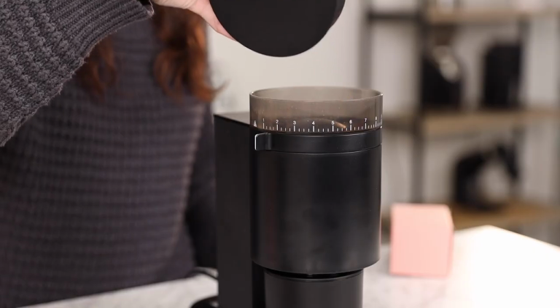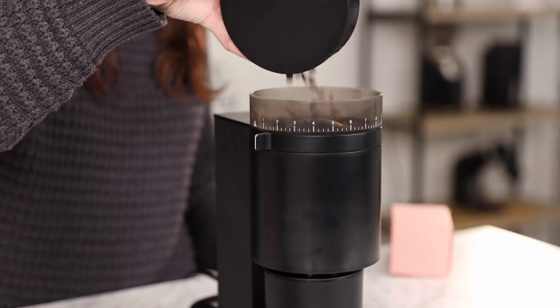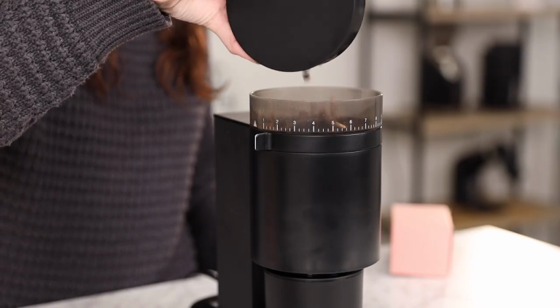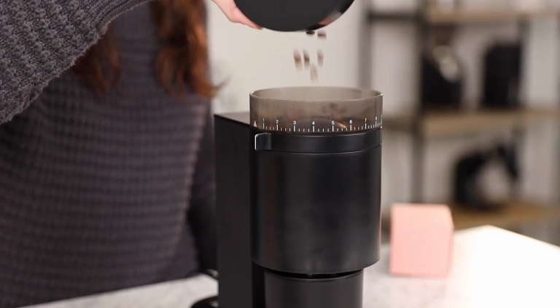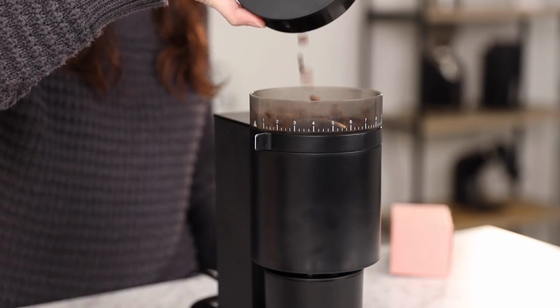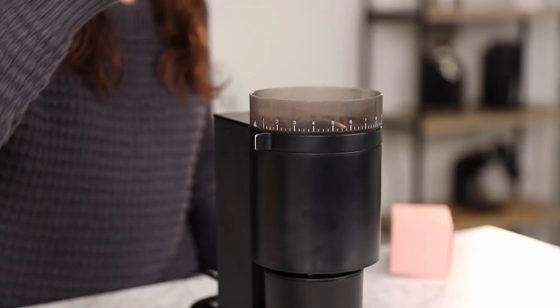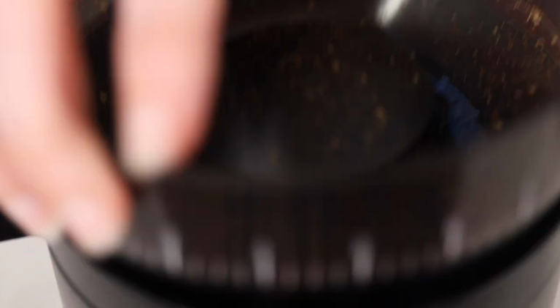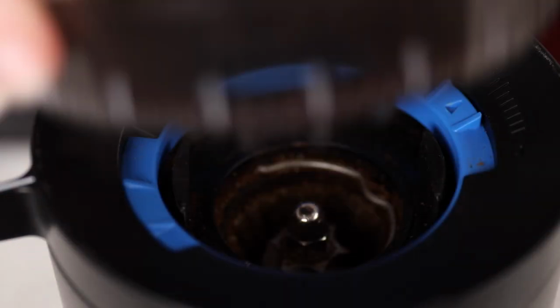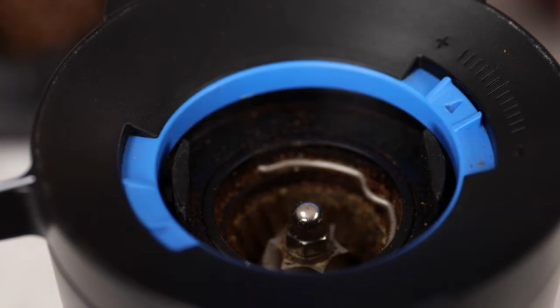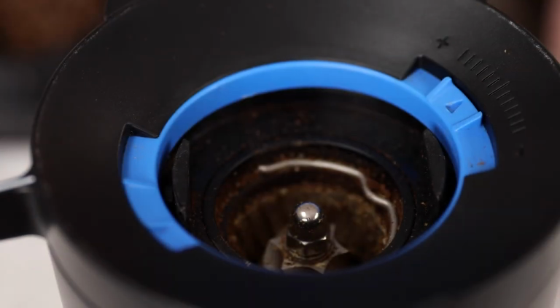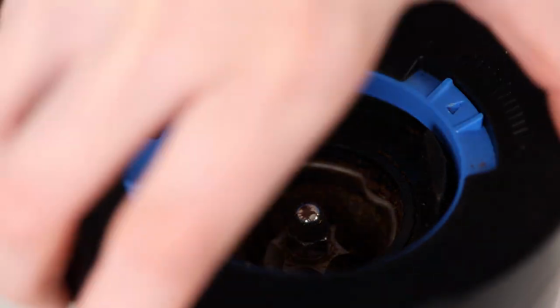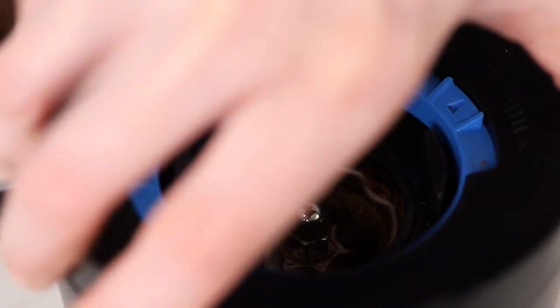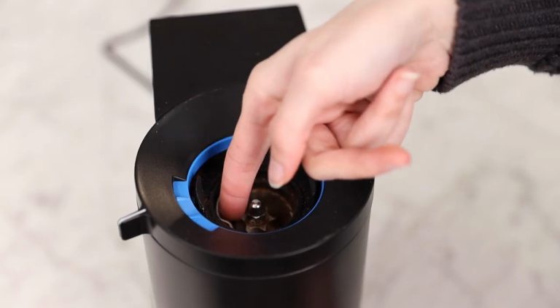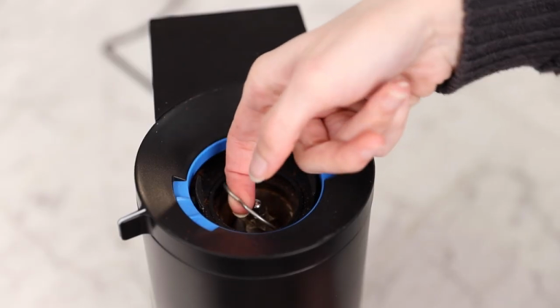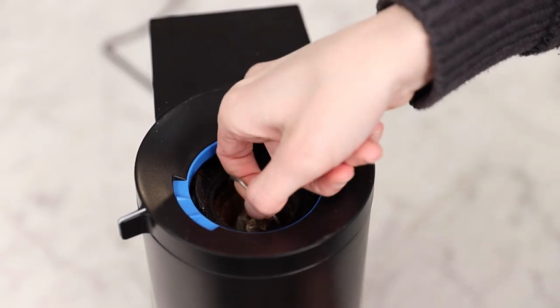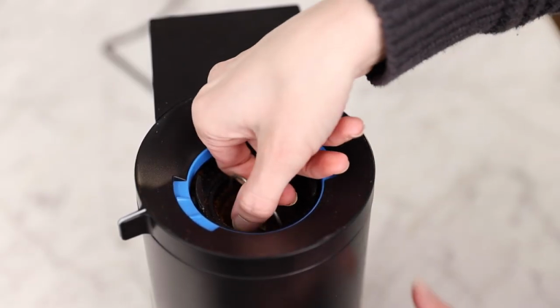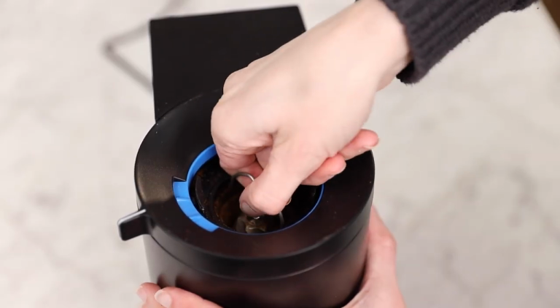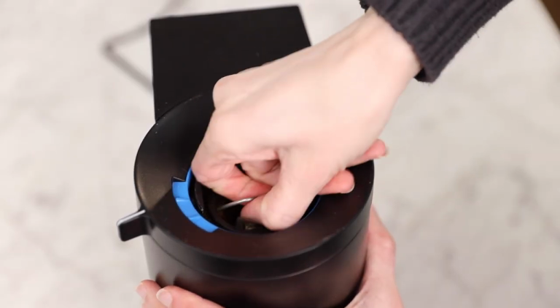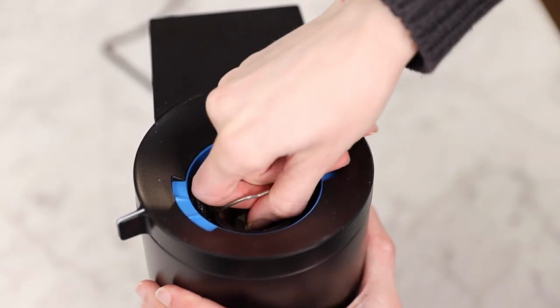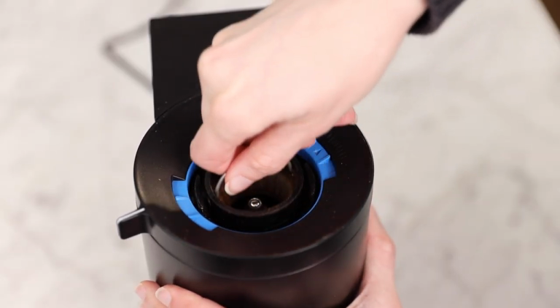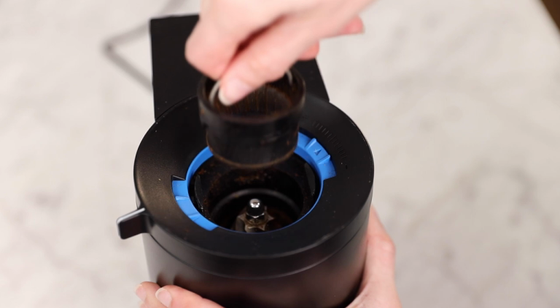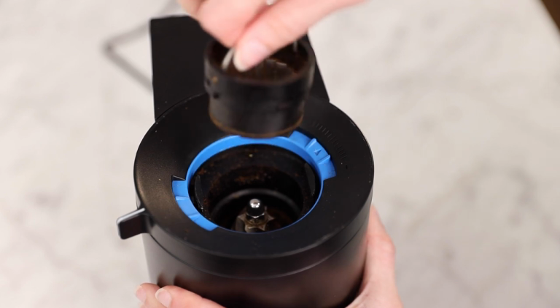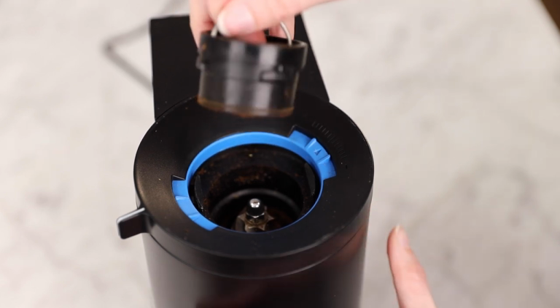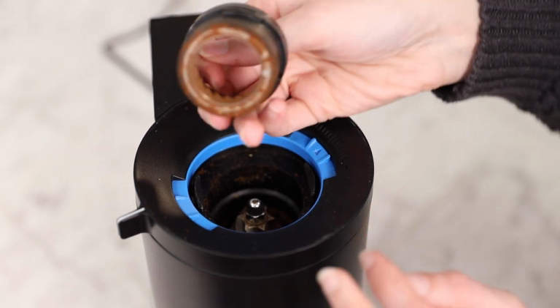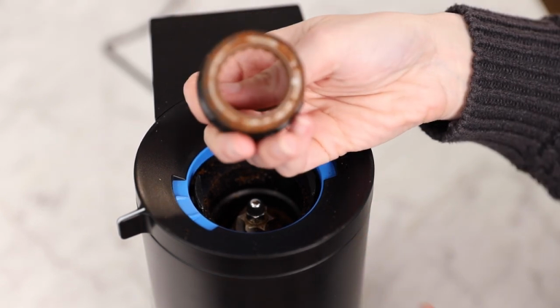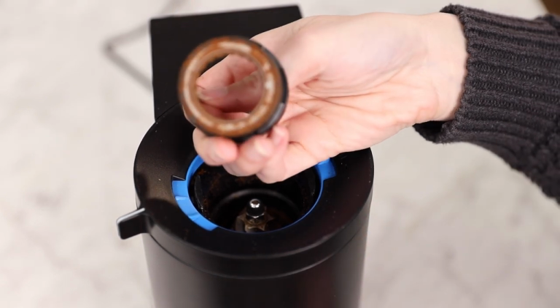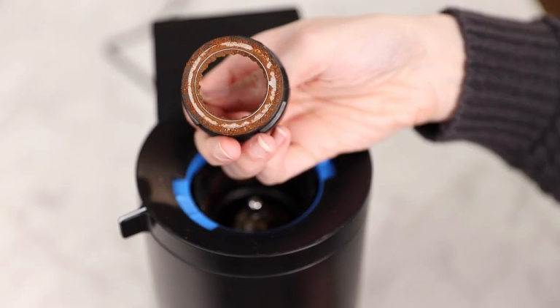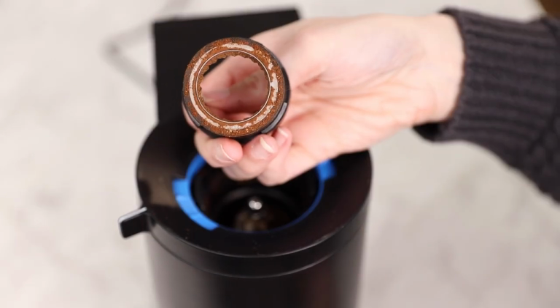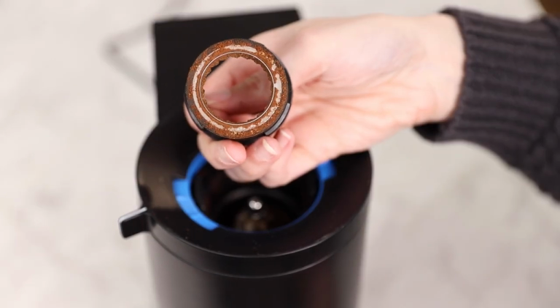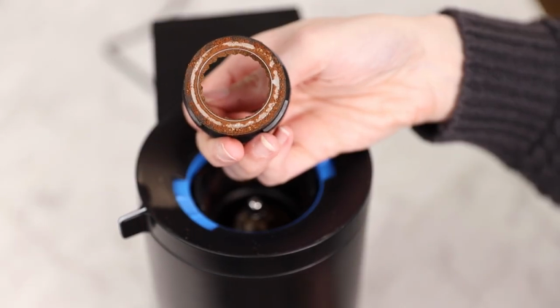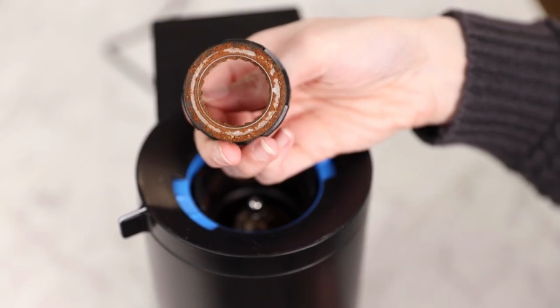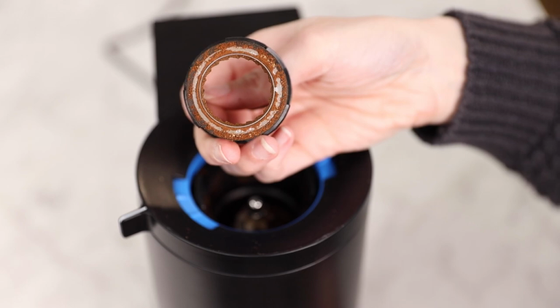Internally, it's outfitted with C6 40 burly burrs — six blade 40 millimeter conical burrs. Fellow has made it where removing the outer burr is incredibly simple. All you have to do is lift the handle, twist, and pull. This feature makes grinder maintenance super simple.